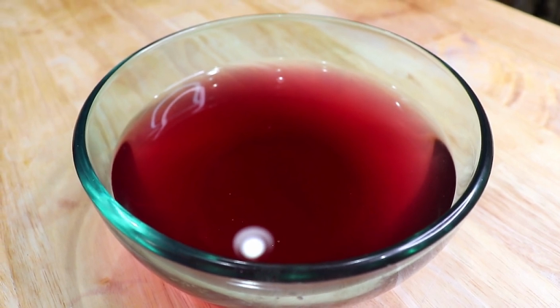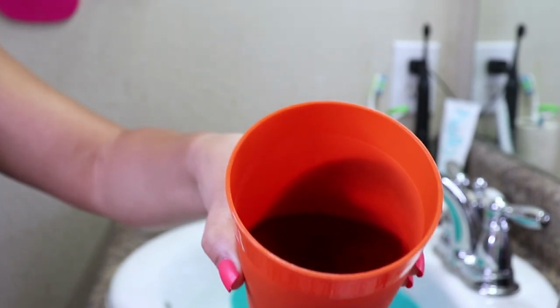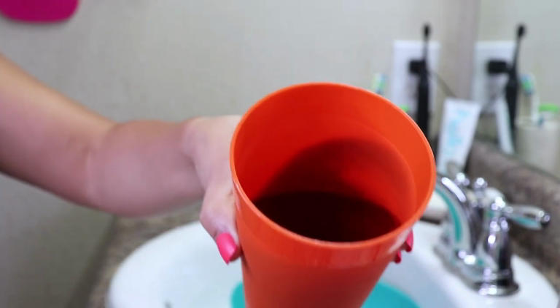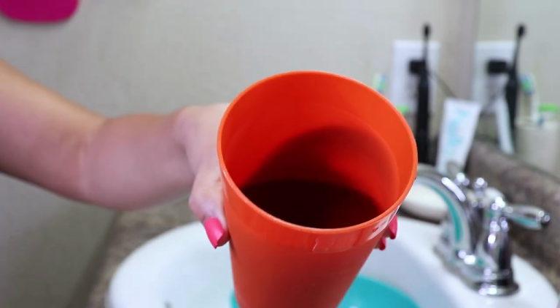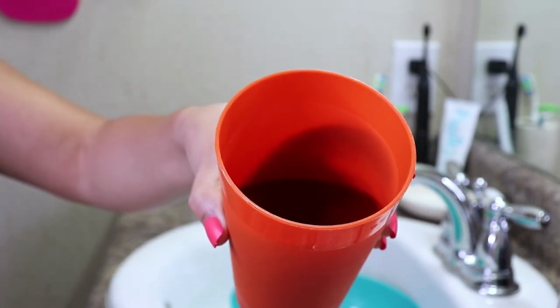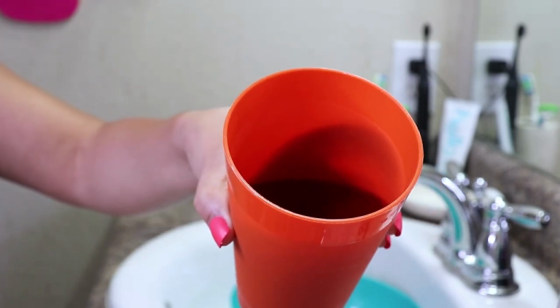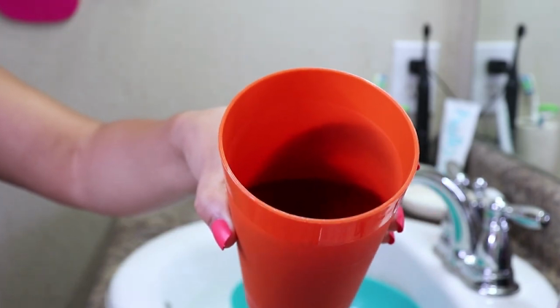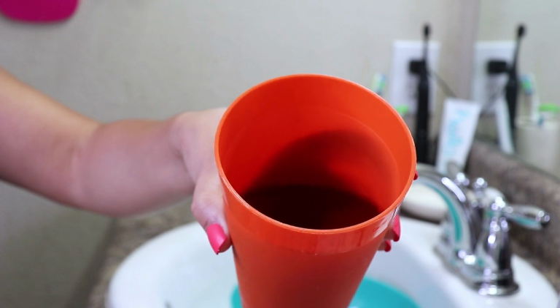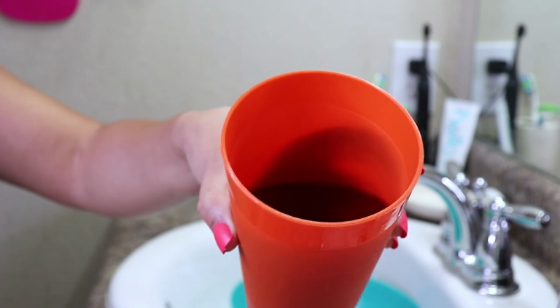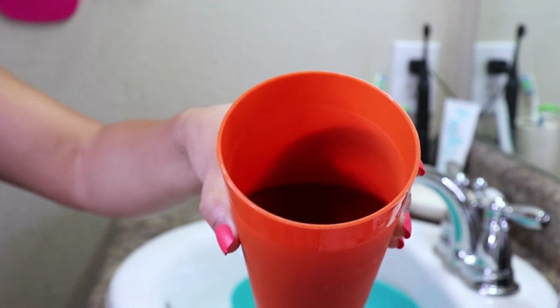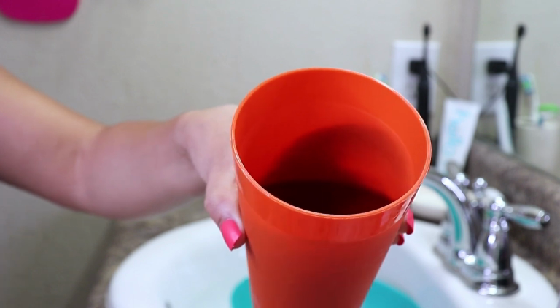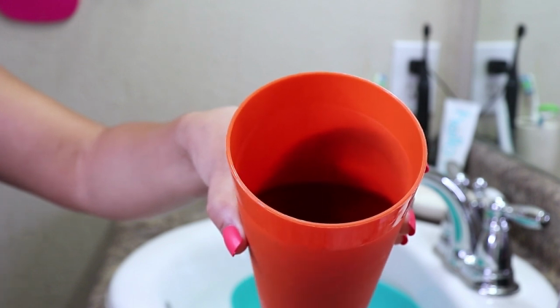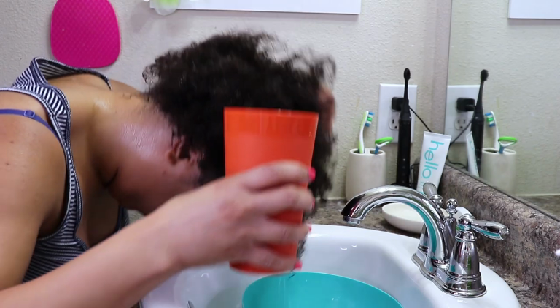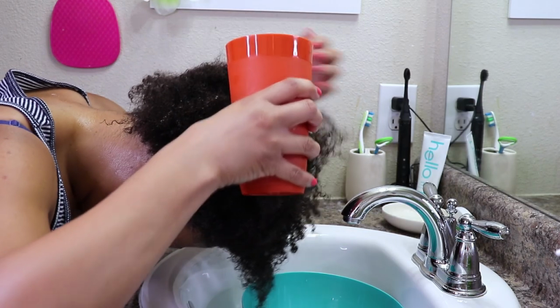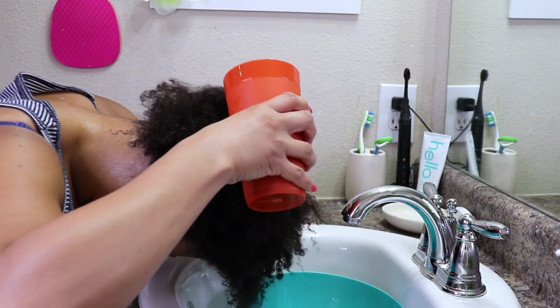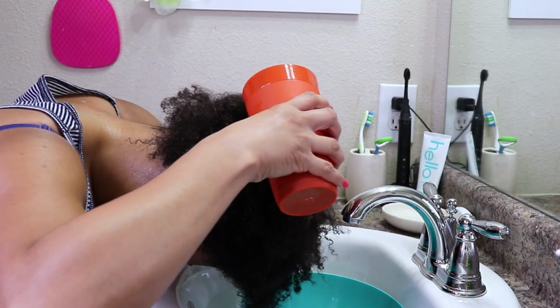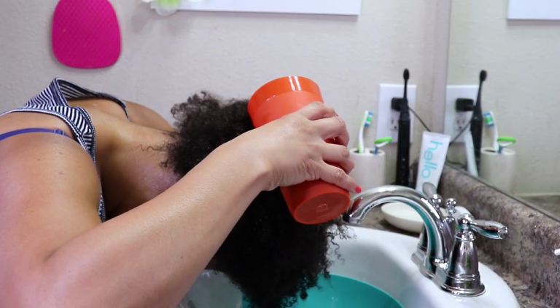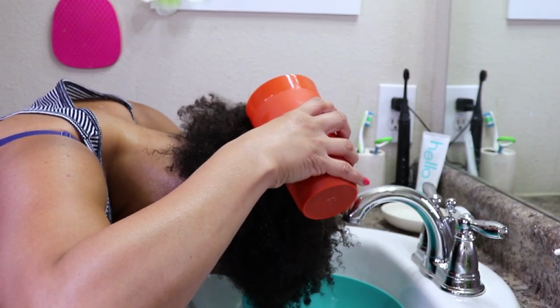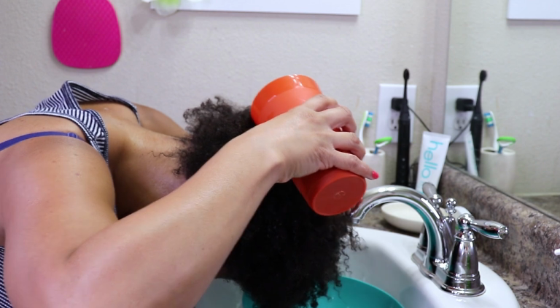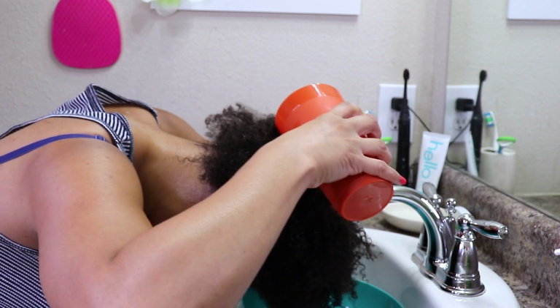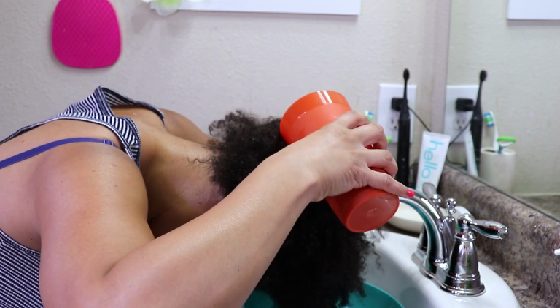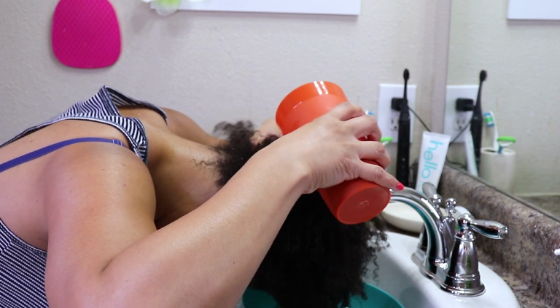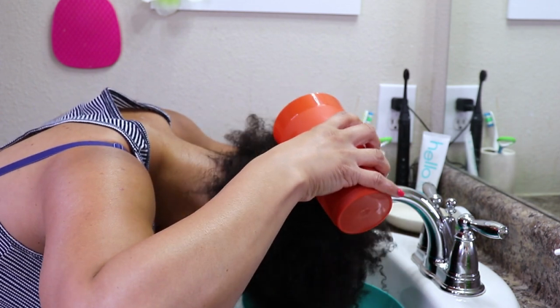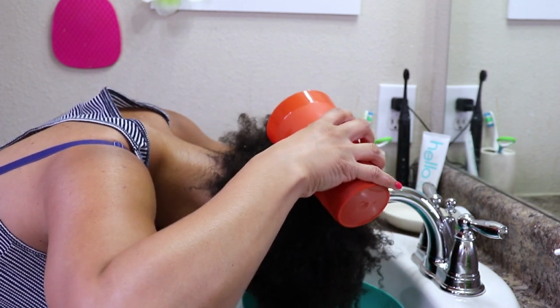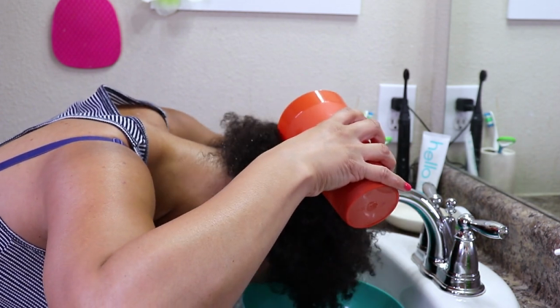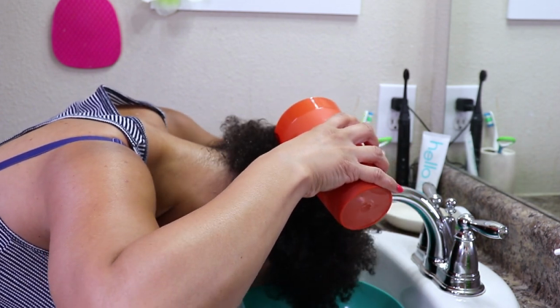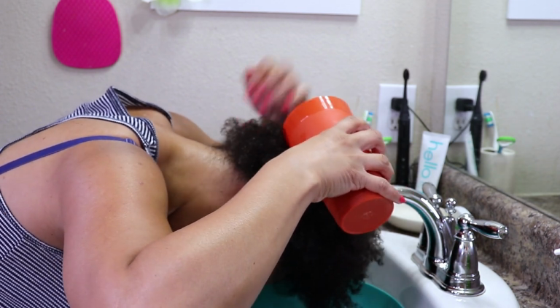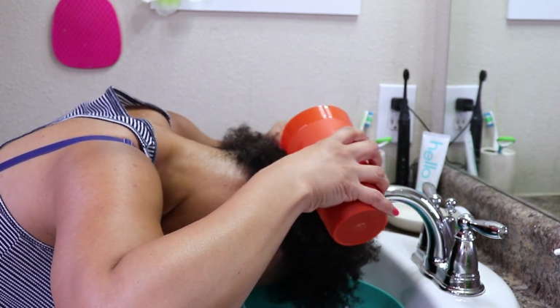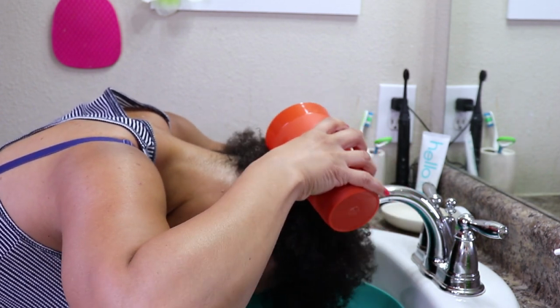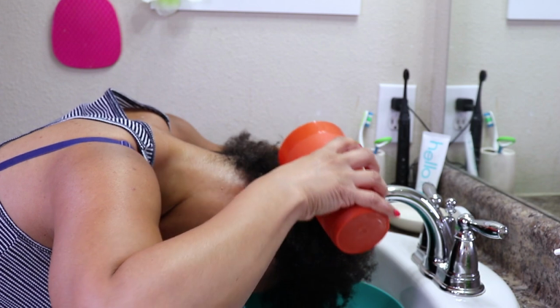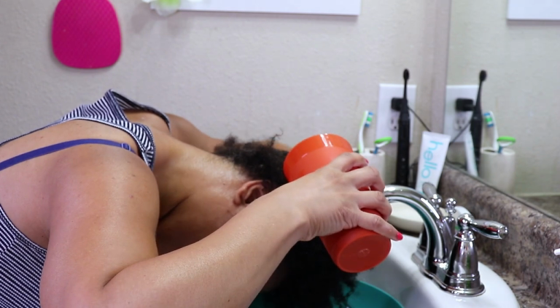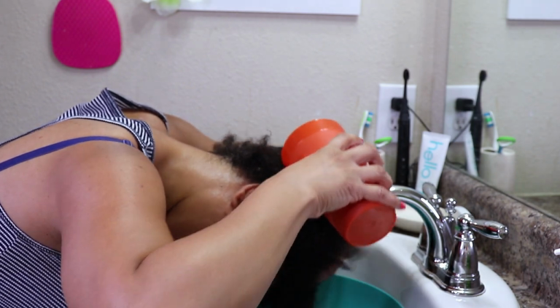I did warm up the water before applying it because I have low porosity hair, and this will help it absorb and penetrate my hair strands better and get all the nutrients soaked into my hair. I'm just going to pour the water over my hair, massage it in, and repeat three to four times.